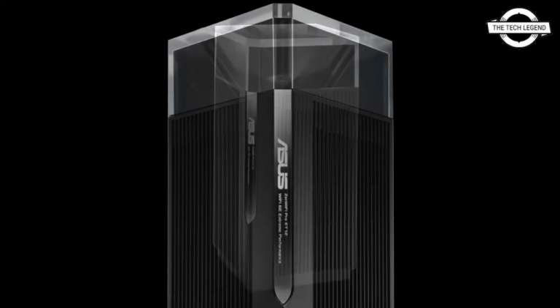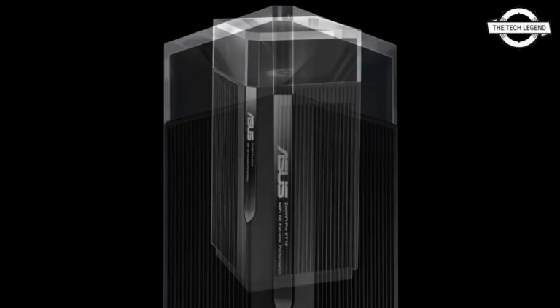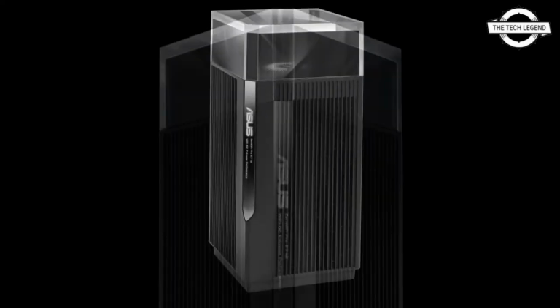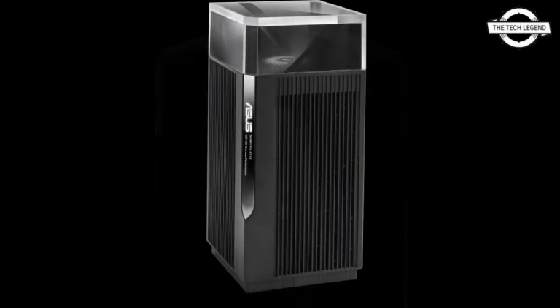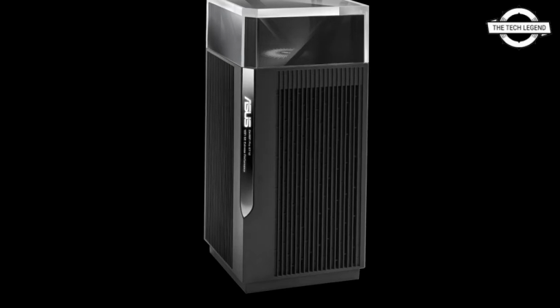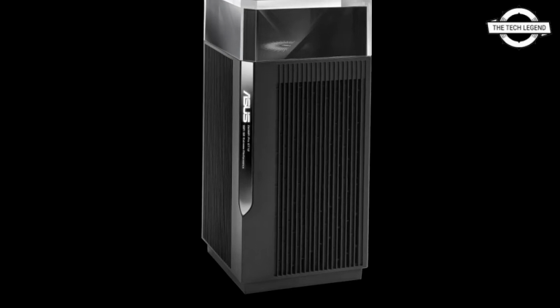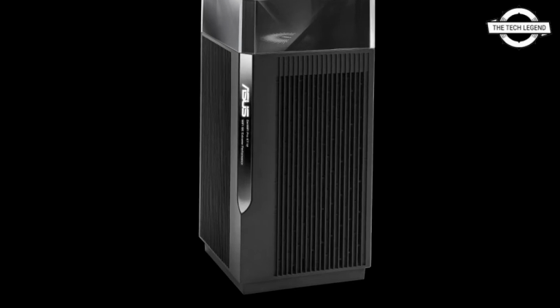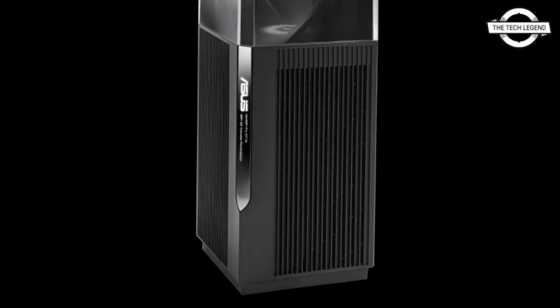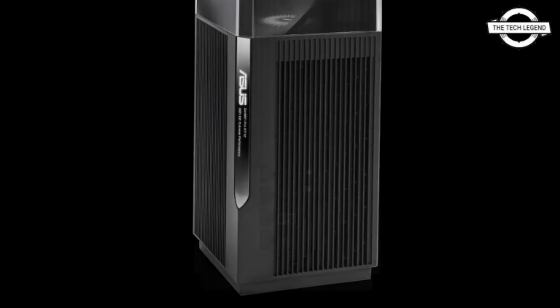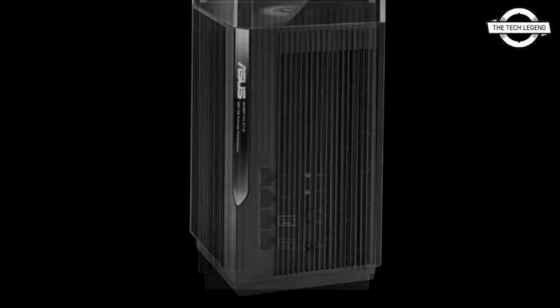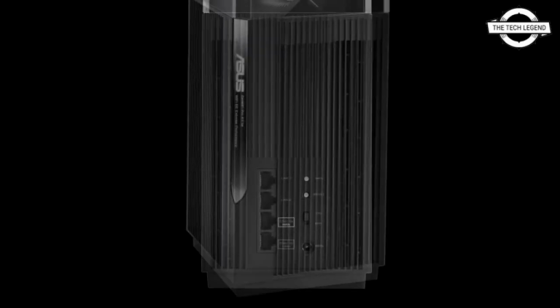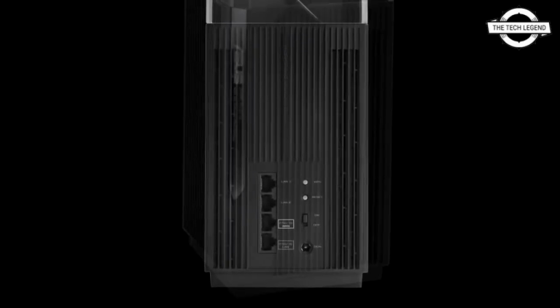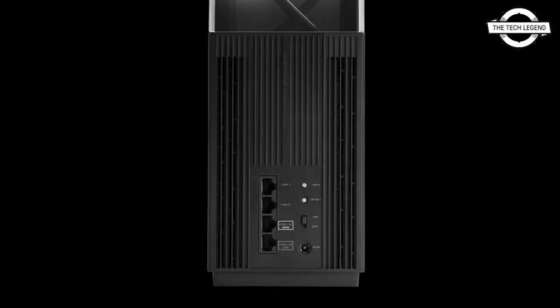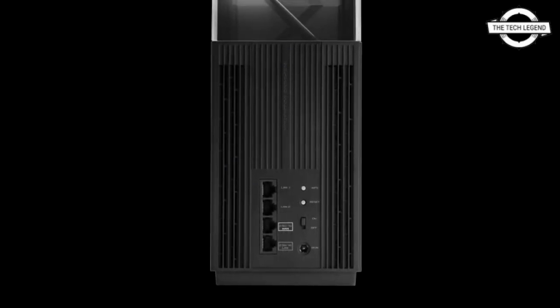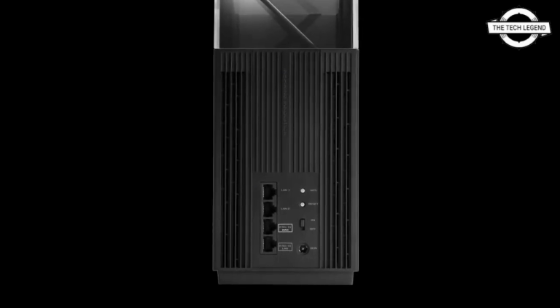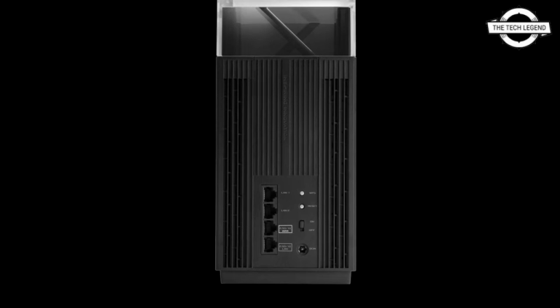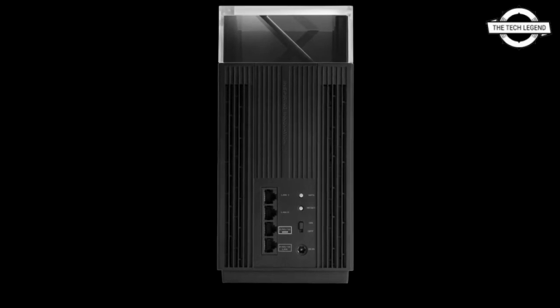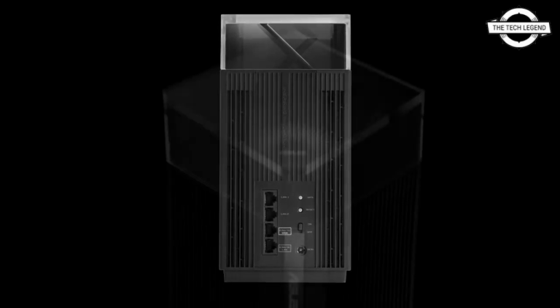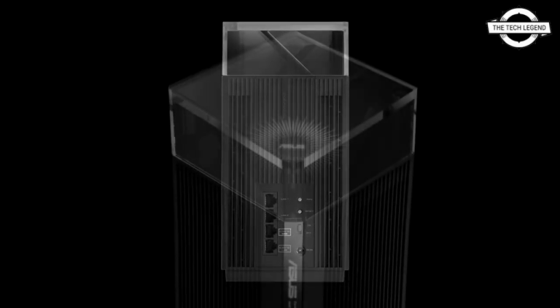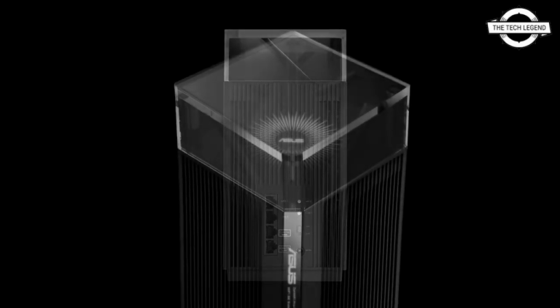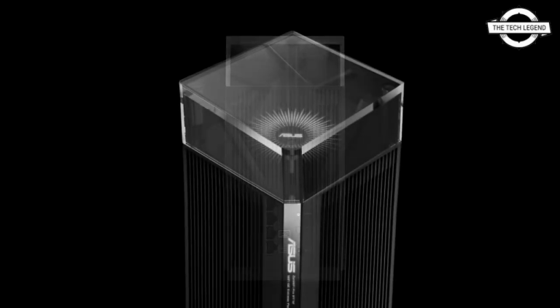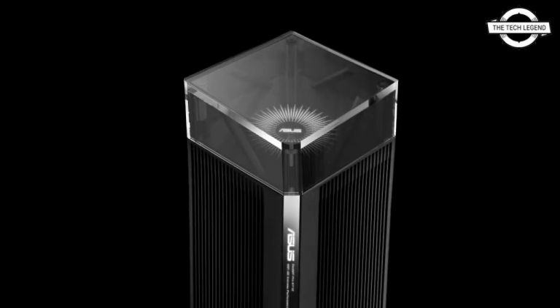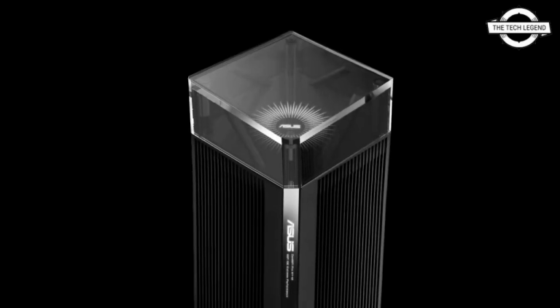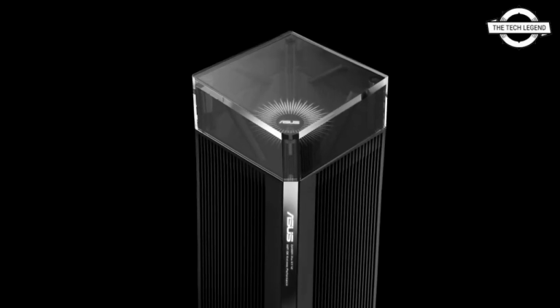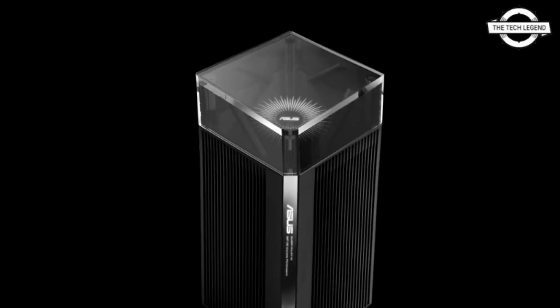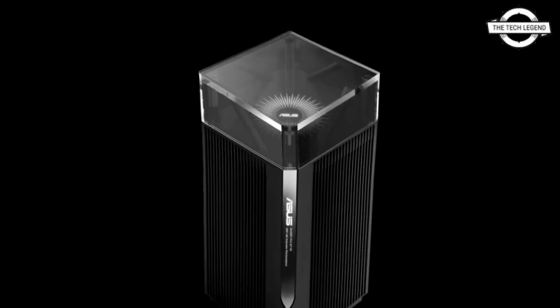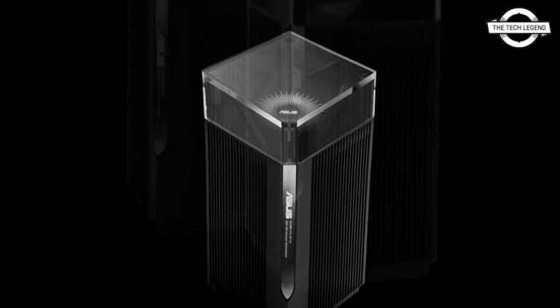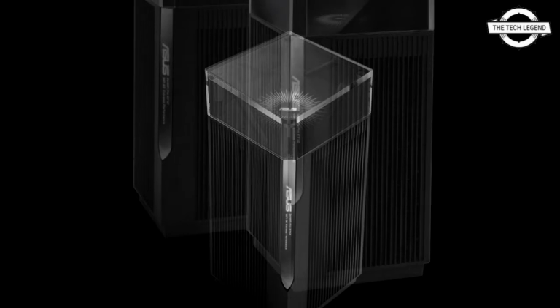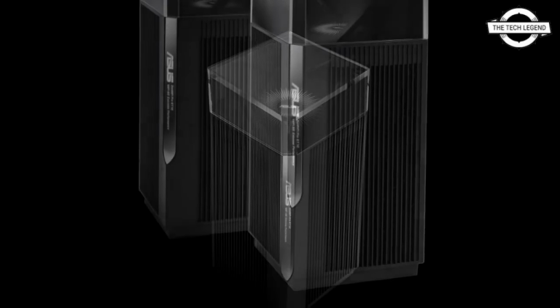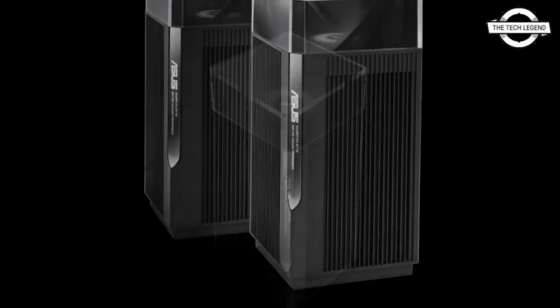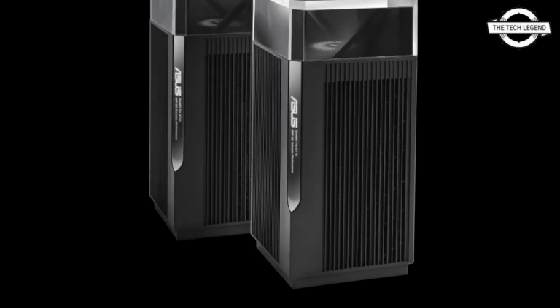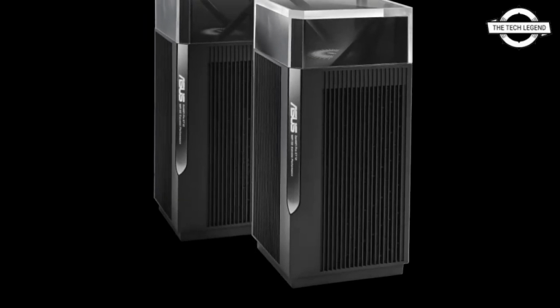The processor is a 2.0 GHz quad-core 64-bit chip with 256 MB of flash memory and 1 GB of RAM. The interface features a 2.5 Gigabit WAN port, a 2.5 Gigabit LAN port, and two Gigabit LAN ports.